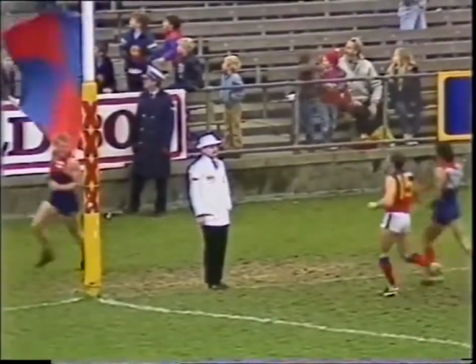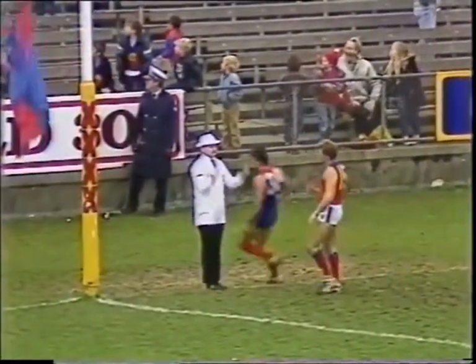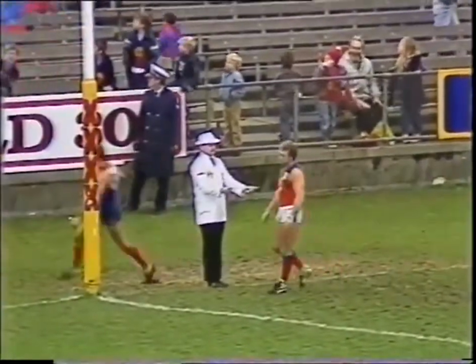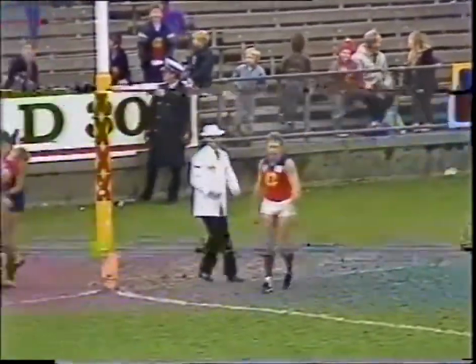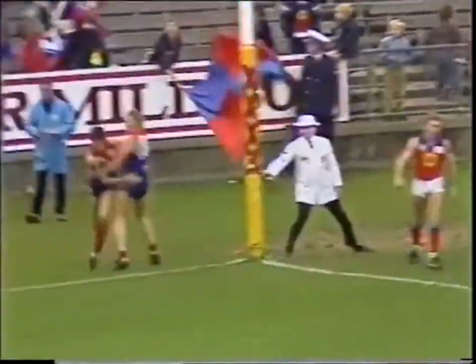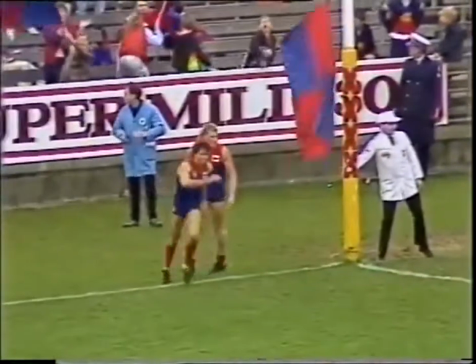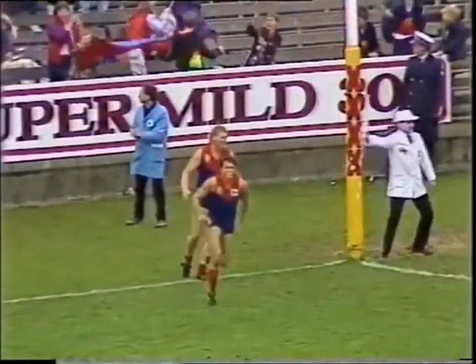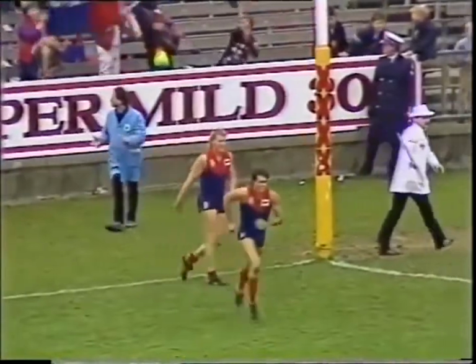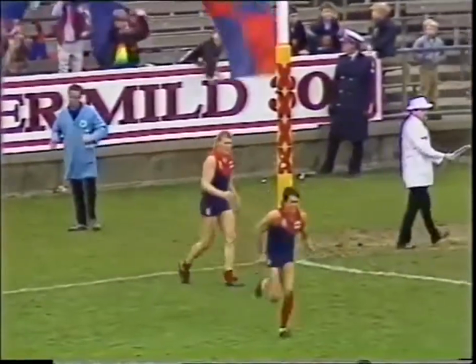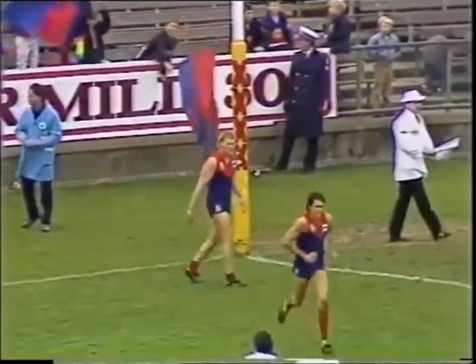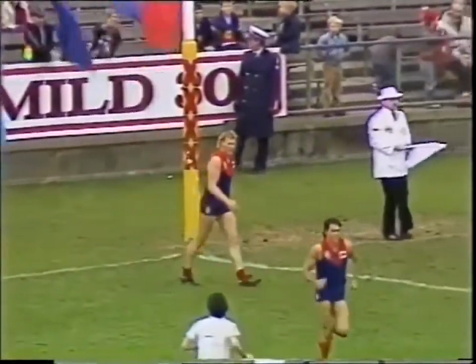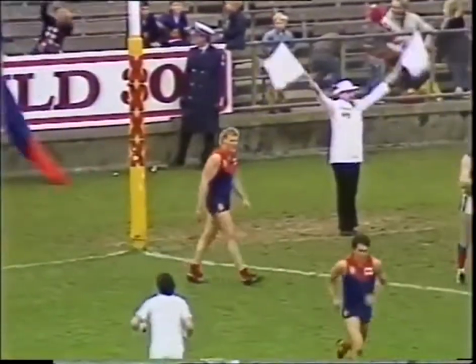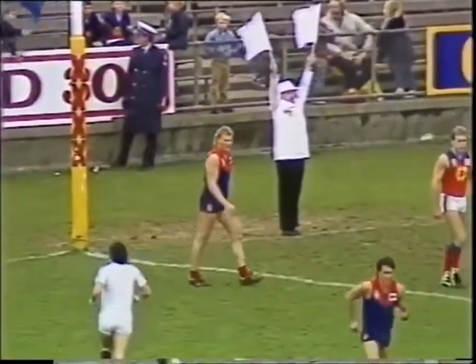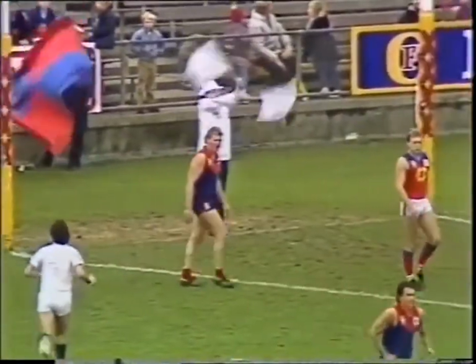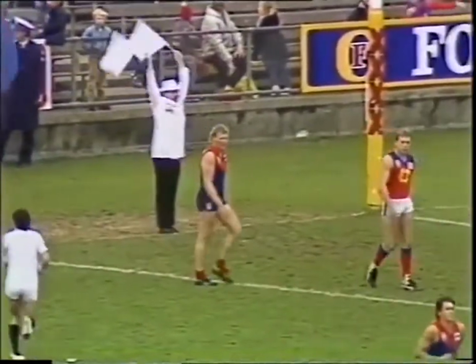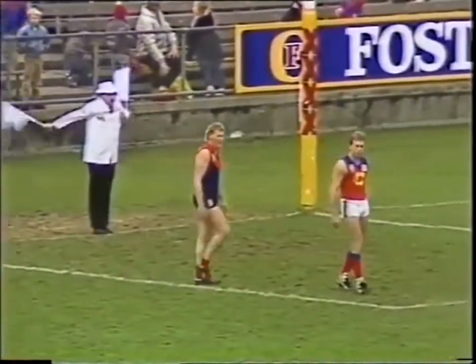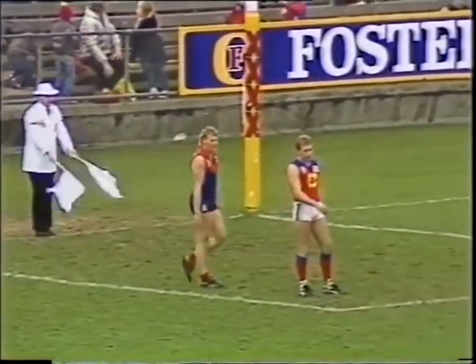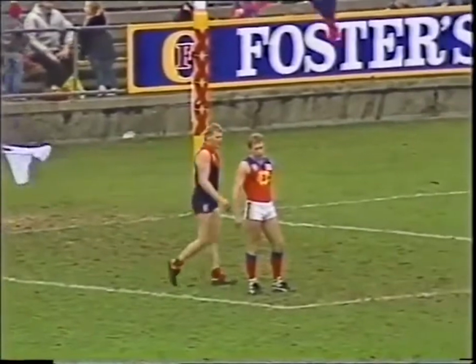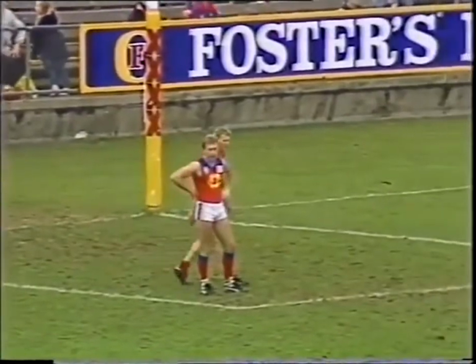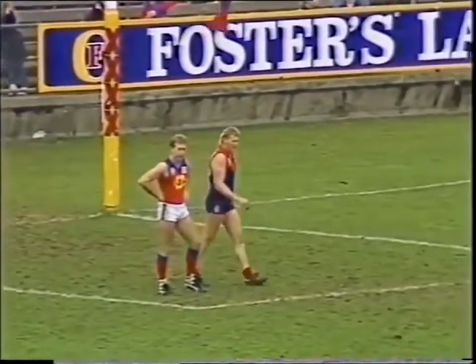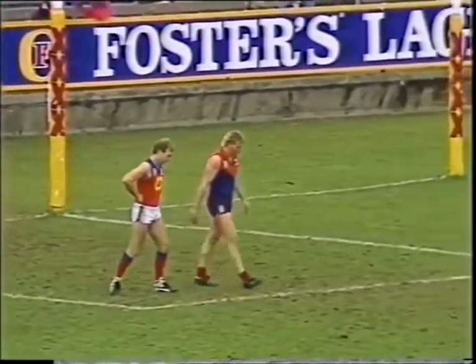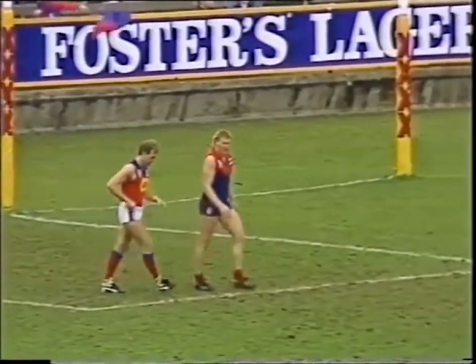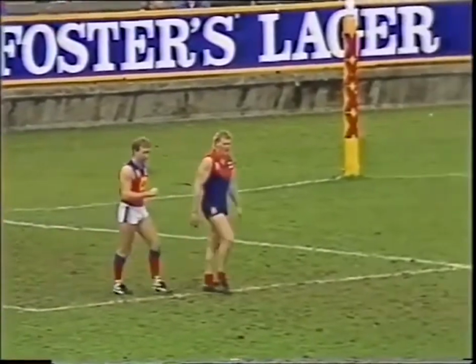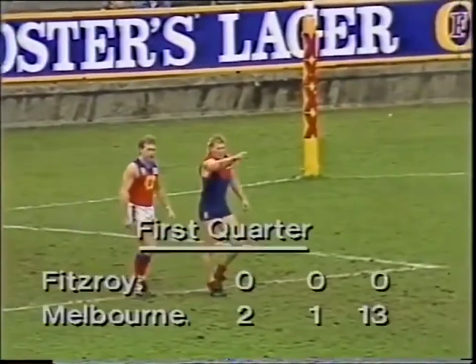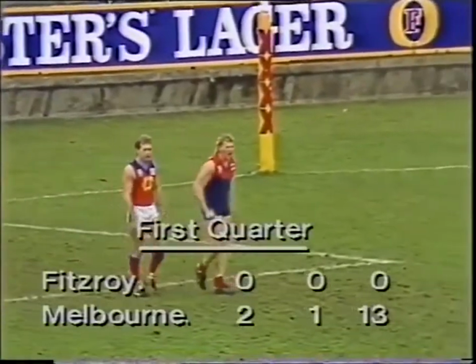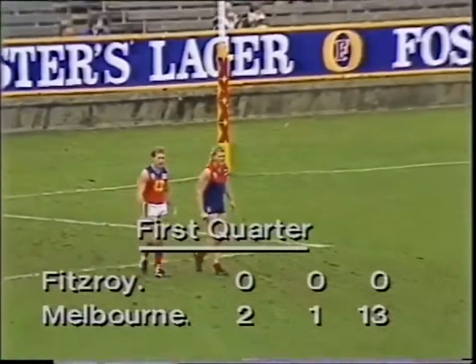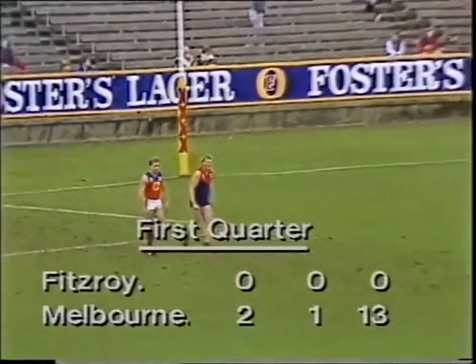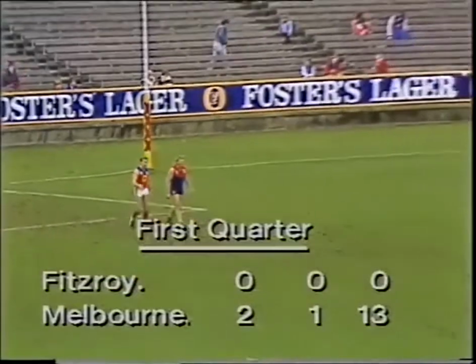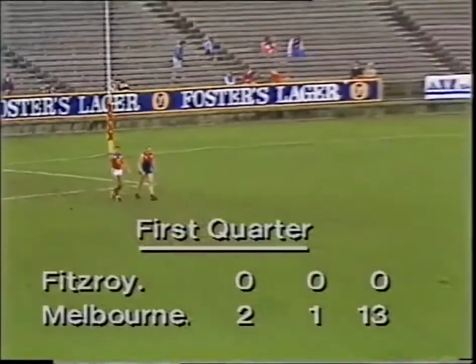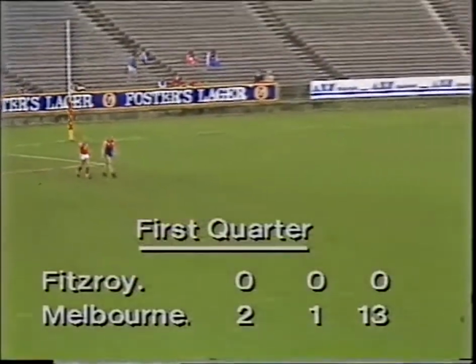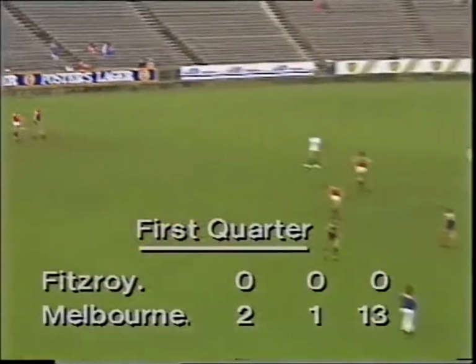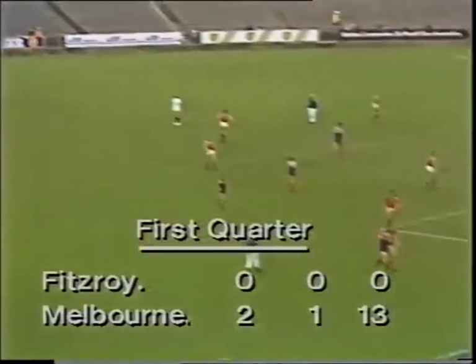Eight minutes into the quarter. Melbourne two goals one, 13. Fitzroy yet to score. A very poor start for Fitzroy. Excellent play by Brian Wilson then to set up the play. Excellent disposal and a handball over the top. An easy goal by Fidge.